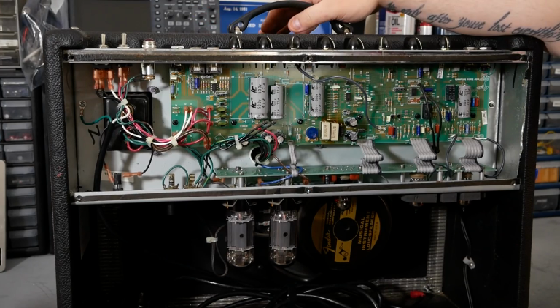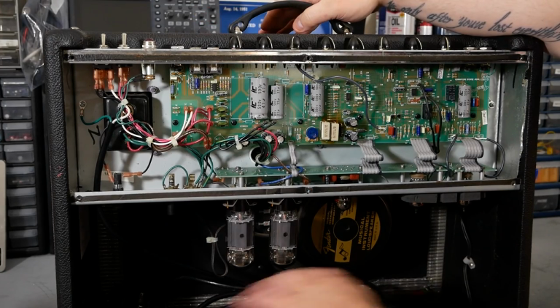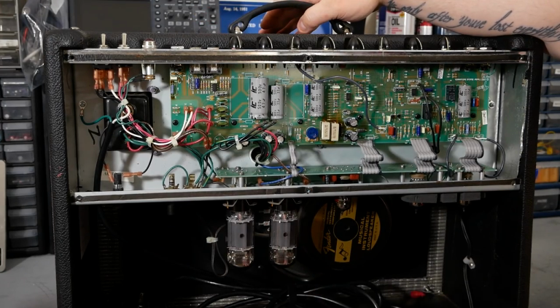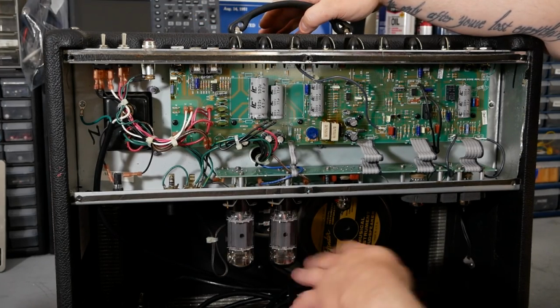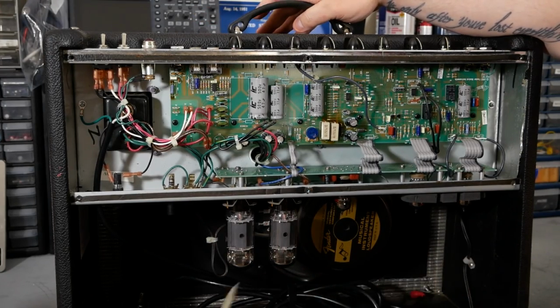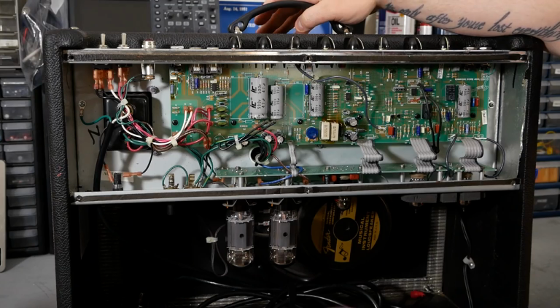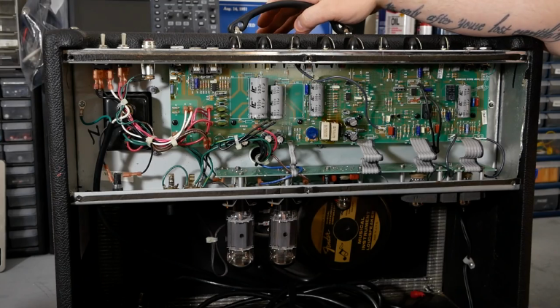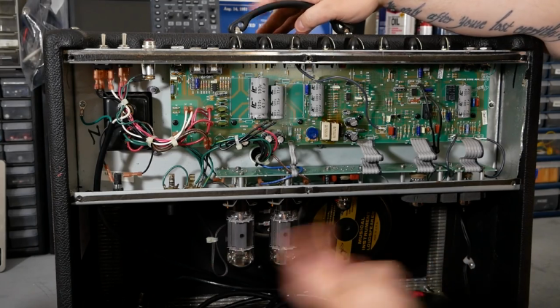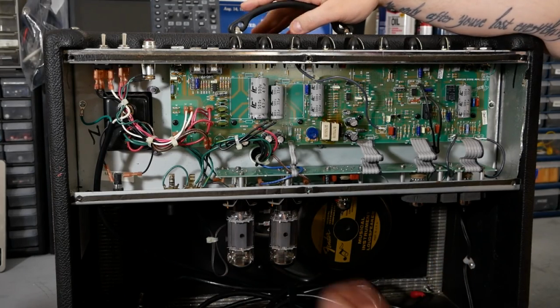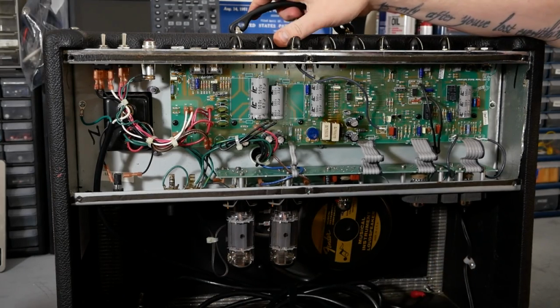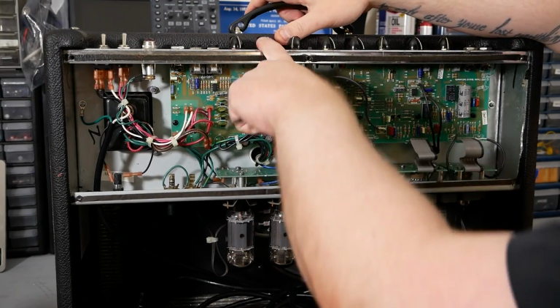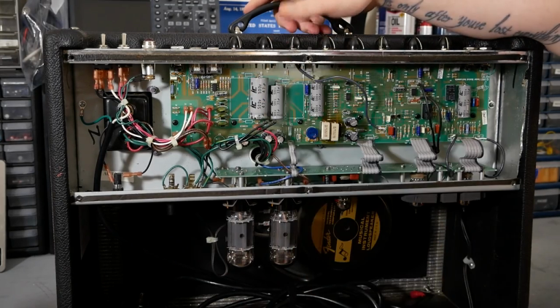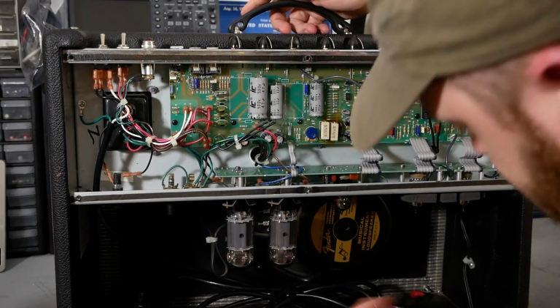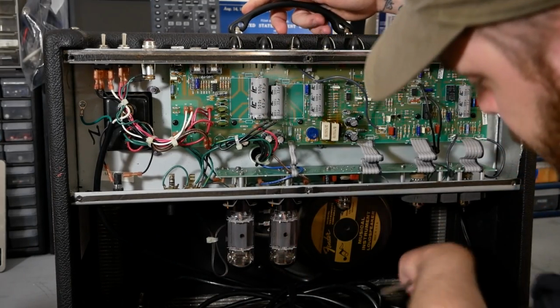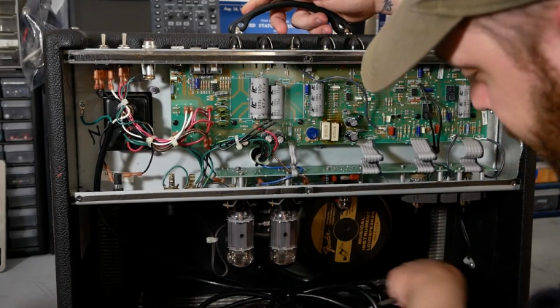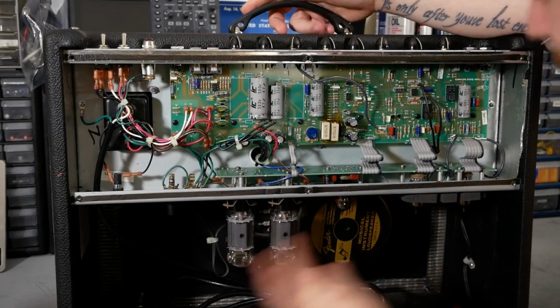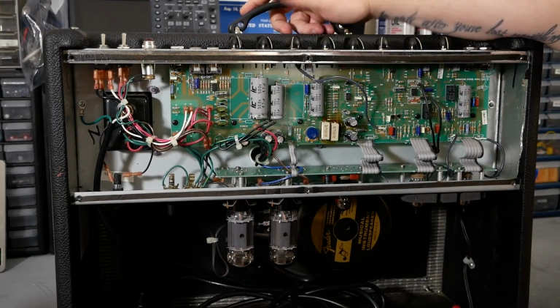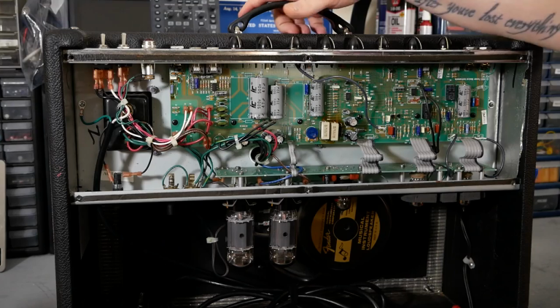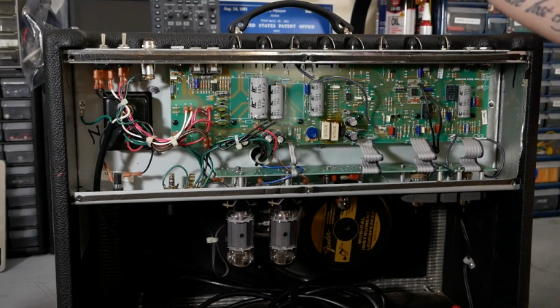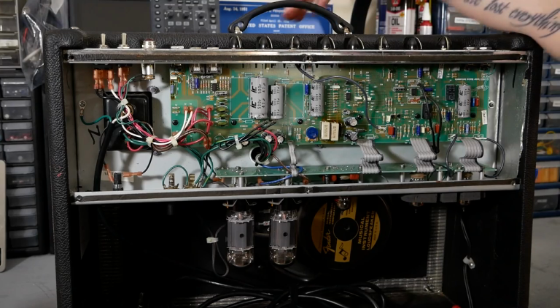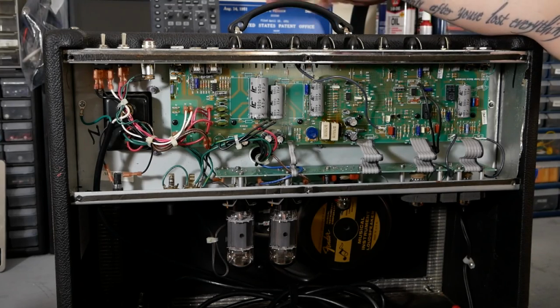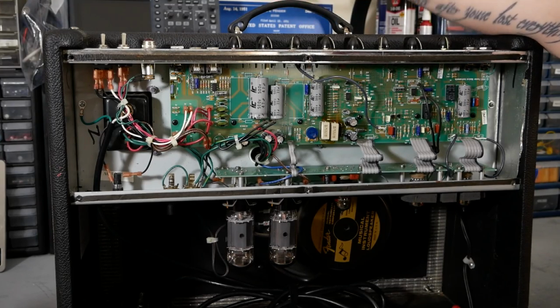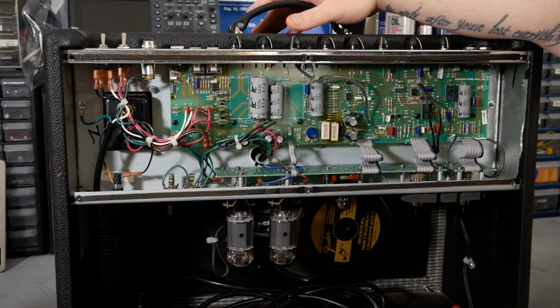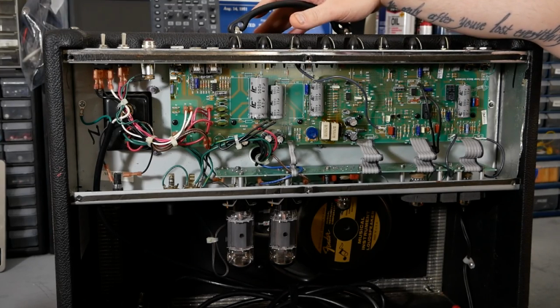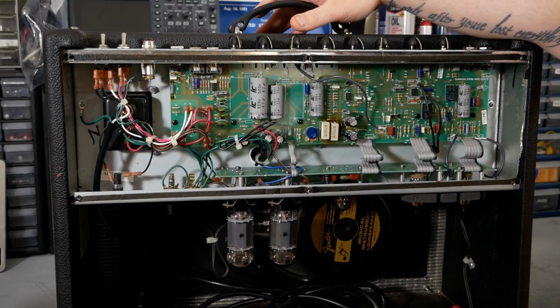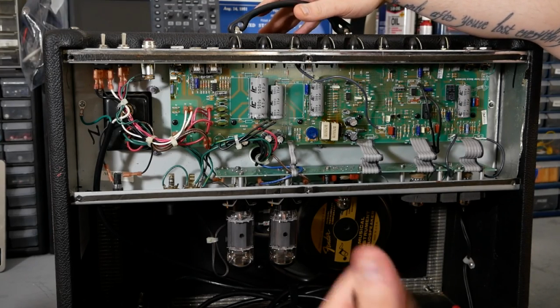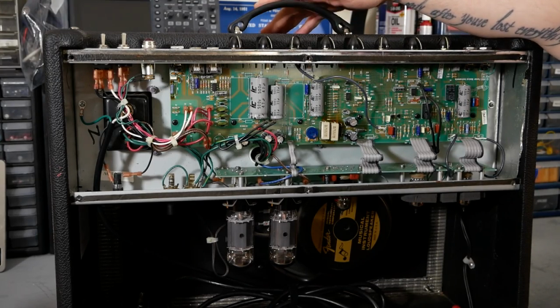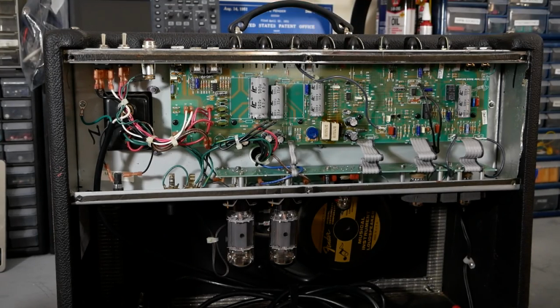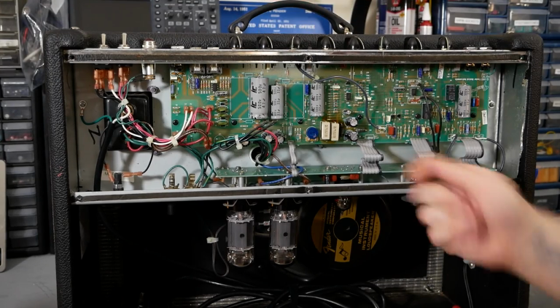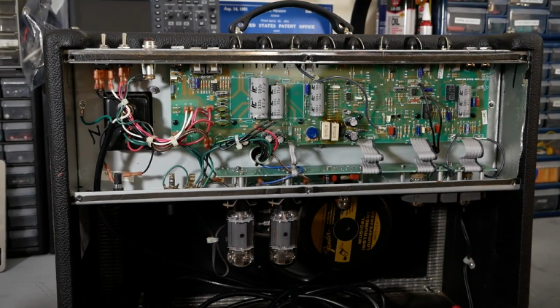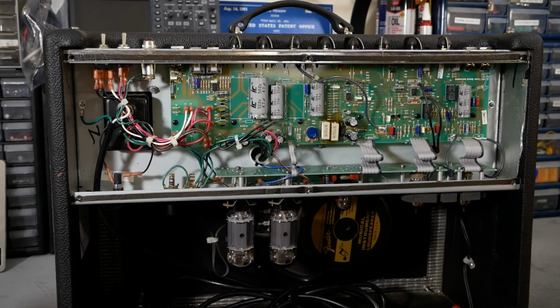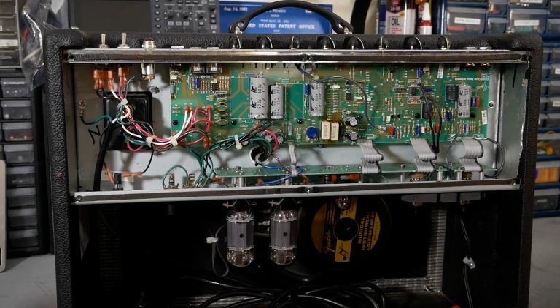For some reason, this amp didn't have a reverb tank. The Hot Rod Deluxe definitely has reverb, and it looks like the wires are down here, but I'm not sure why it's missing. It doesn't matter to me because the Overdrive Special doesn't have reverb anyway, so that was coming out regardless. So yeah, let's go ahead and get started taking it apart.